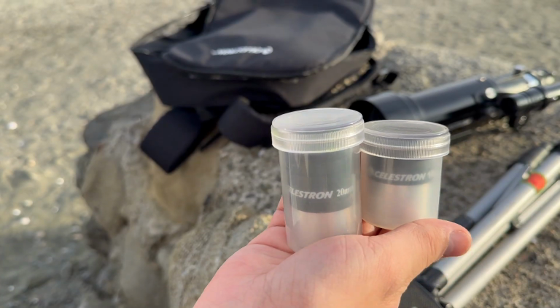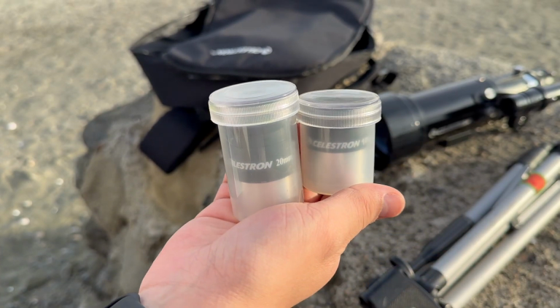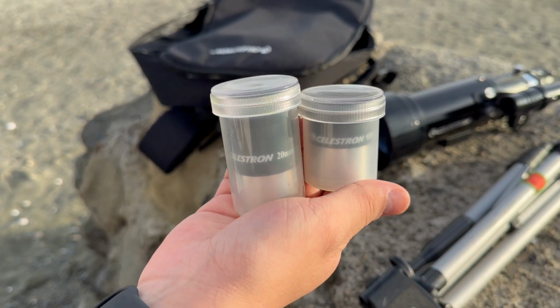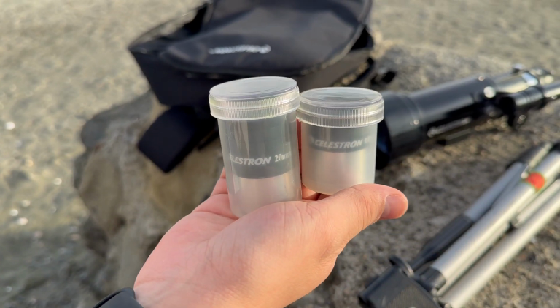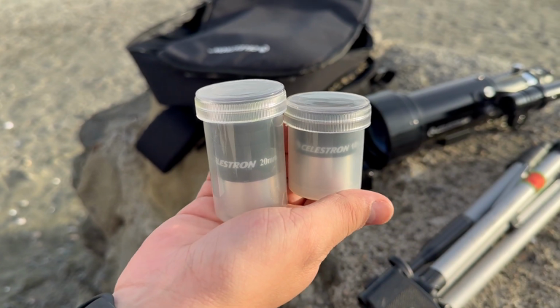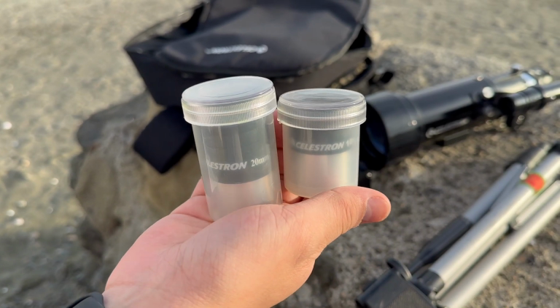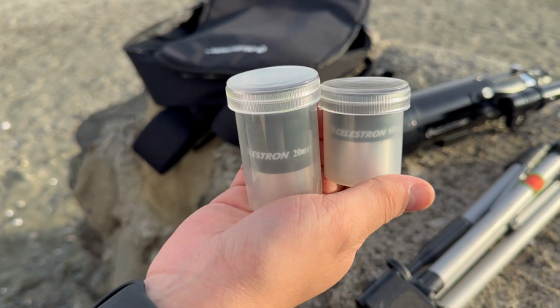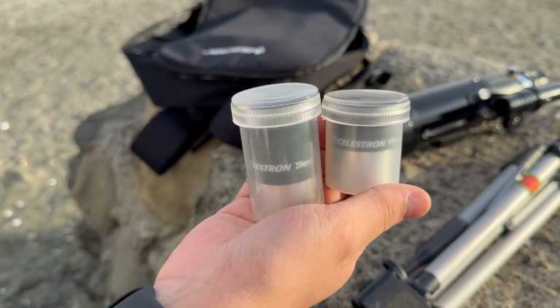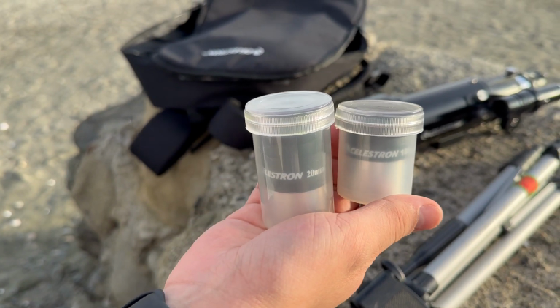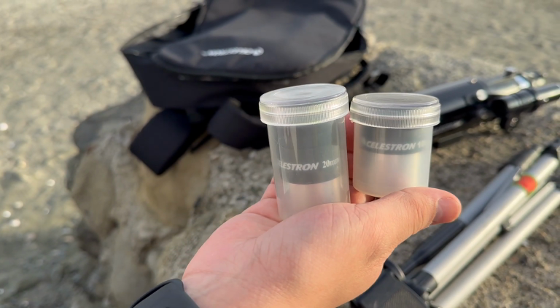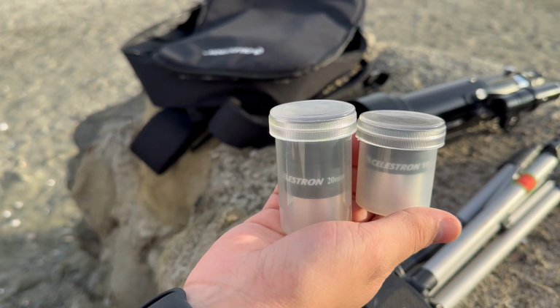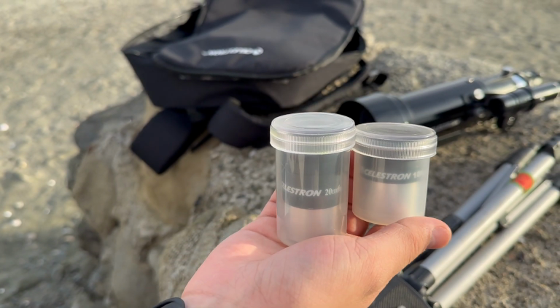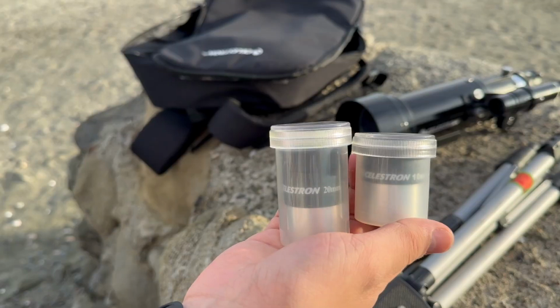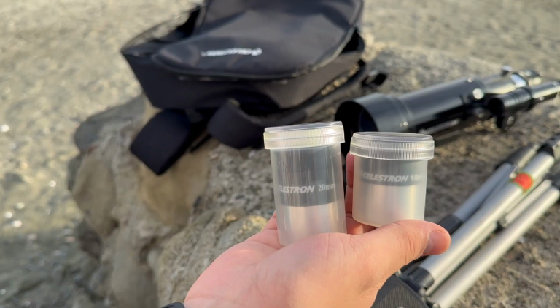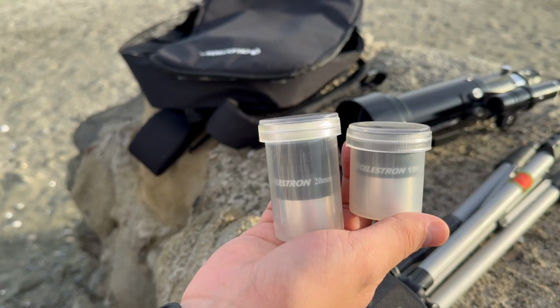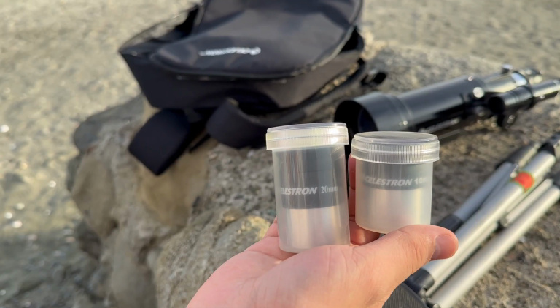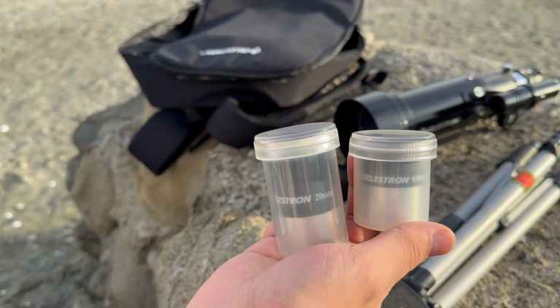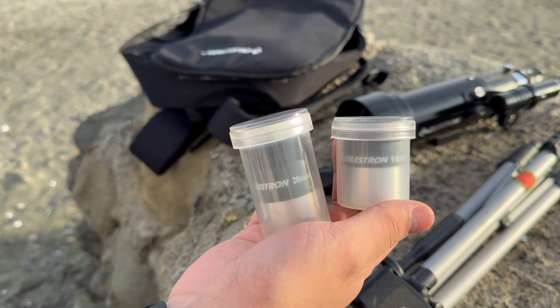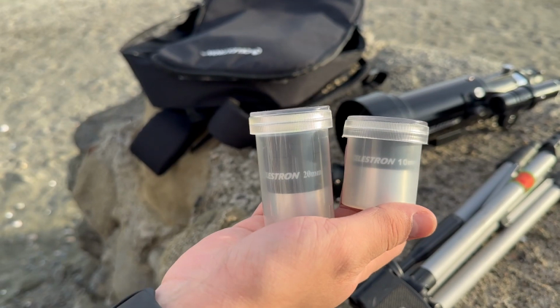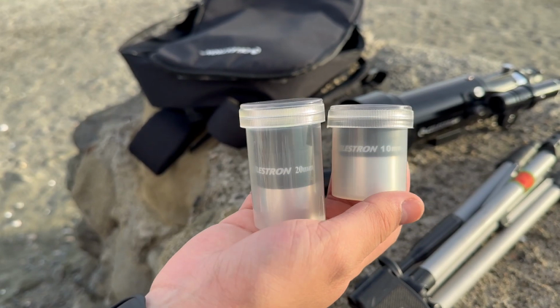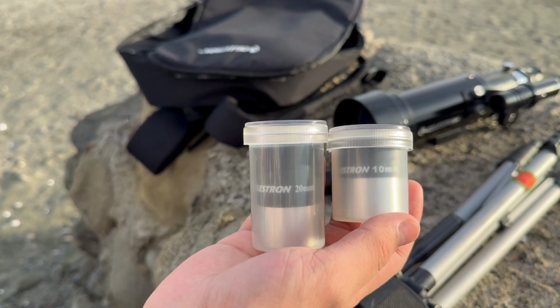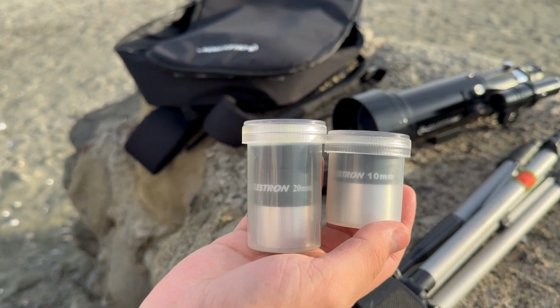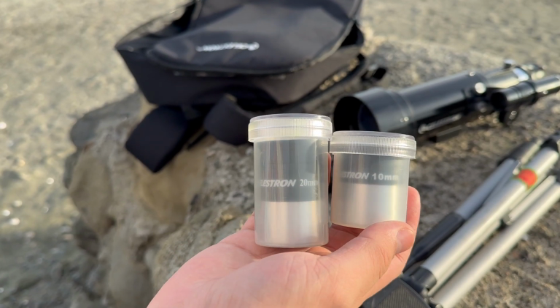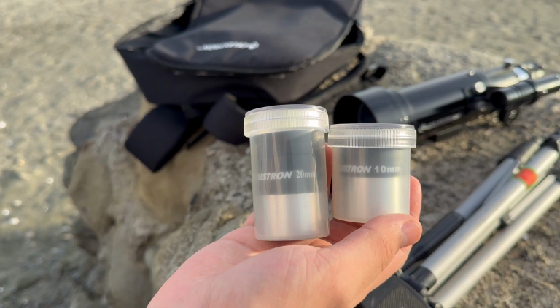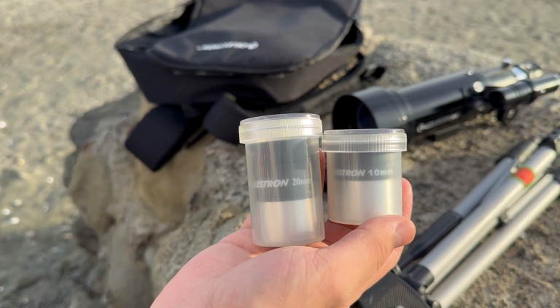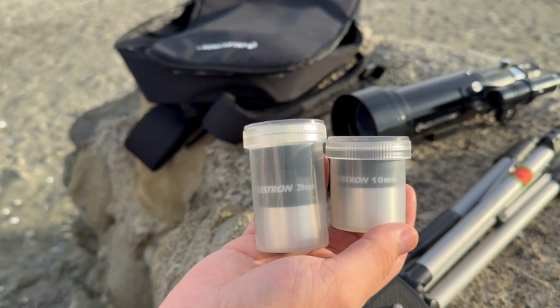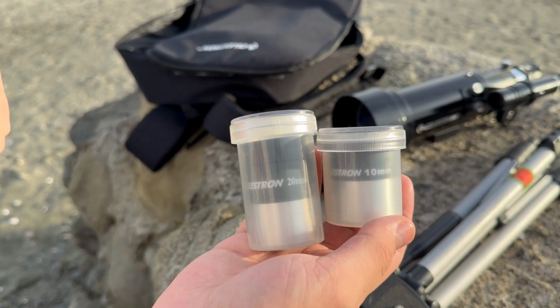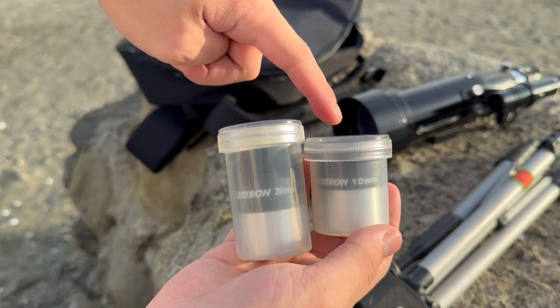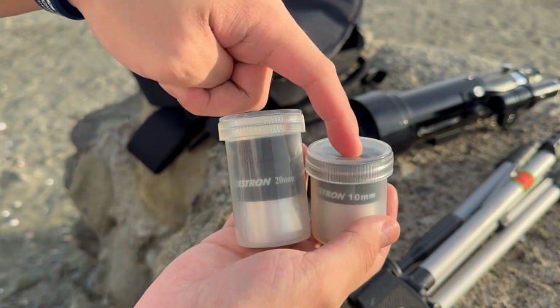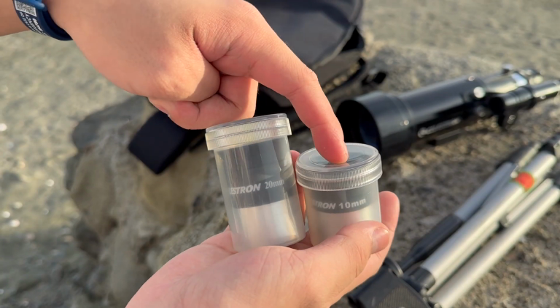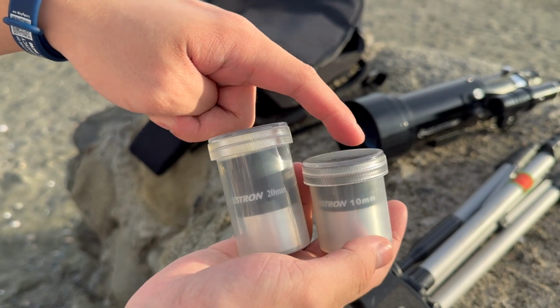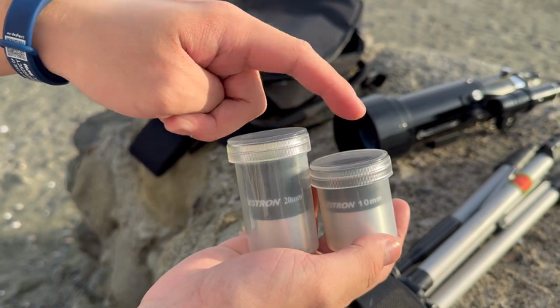Now your telescope will come with a few eyepieces. The one I have comes with a 20 millimeter and 10 millimeter eyepiece, and the one with a lower number is more zoomed in — so that's the 10 millimeter one over here.